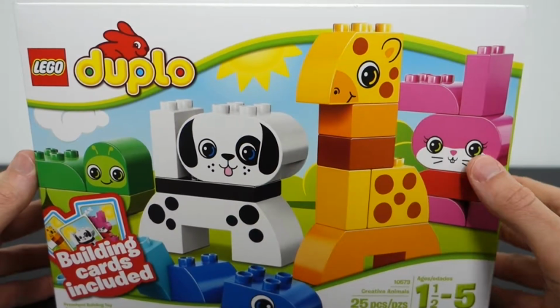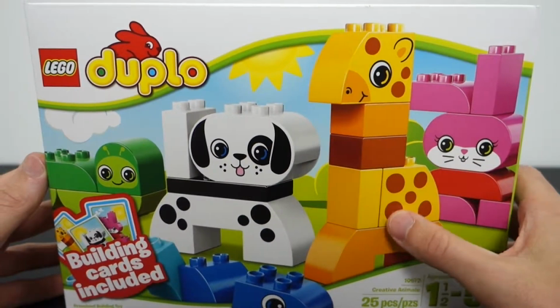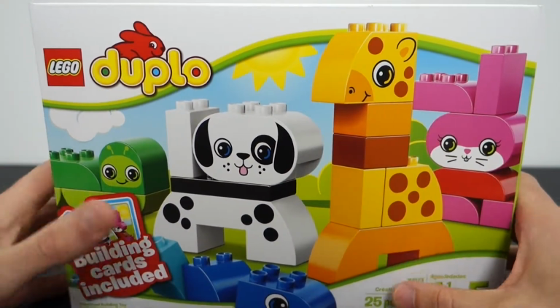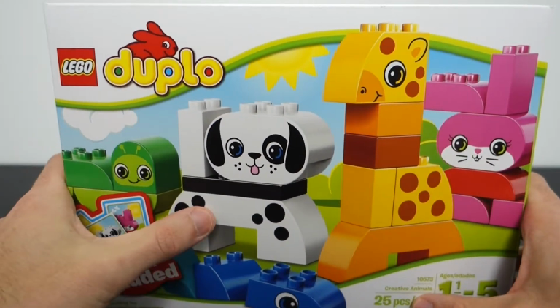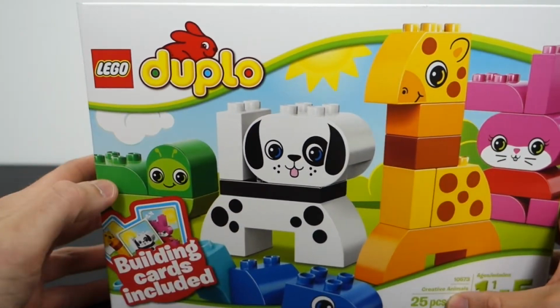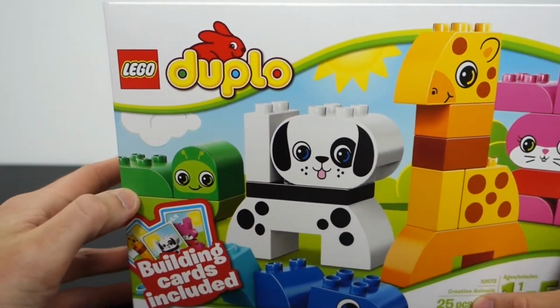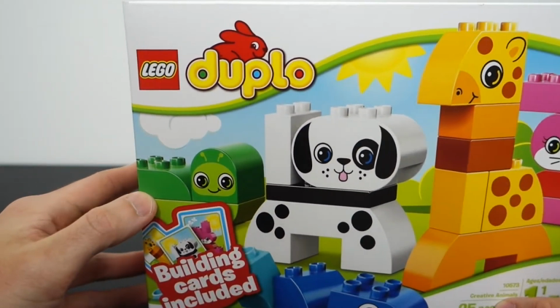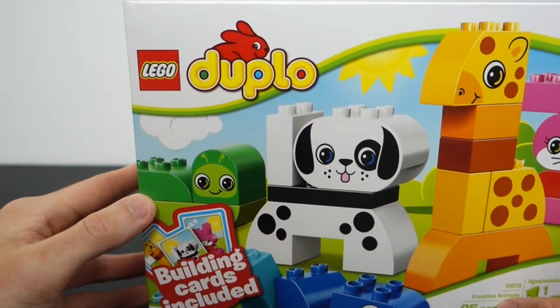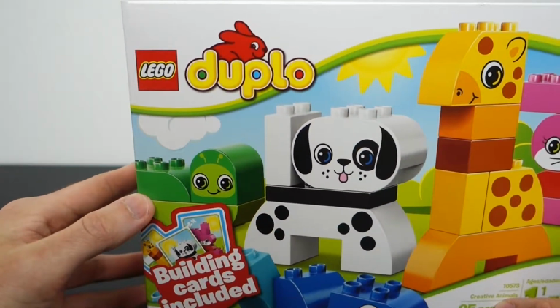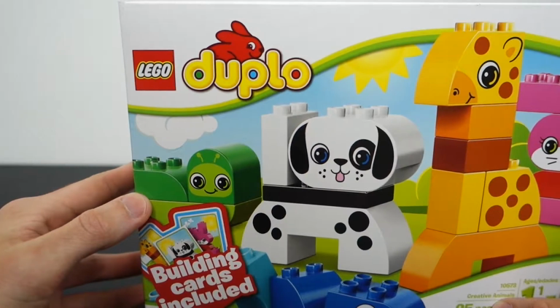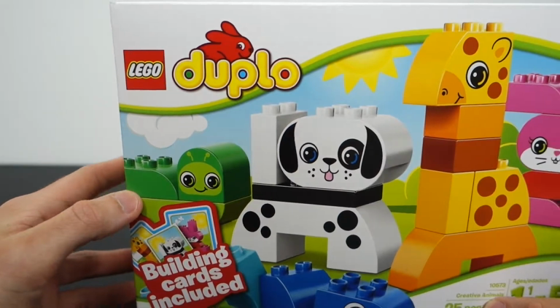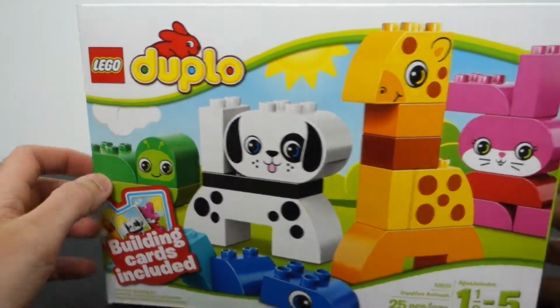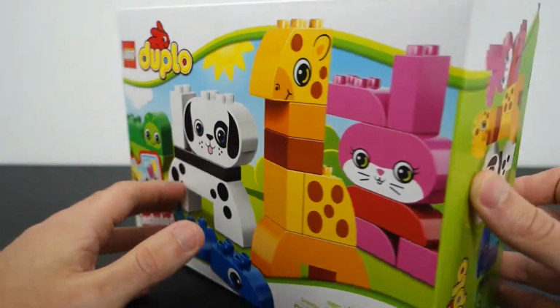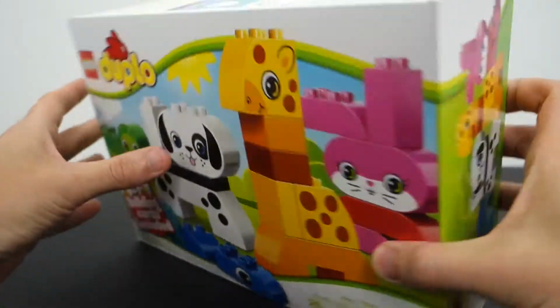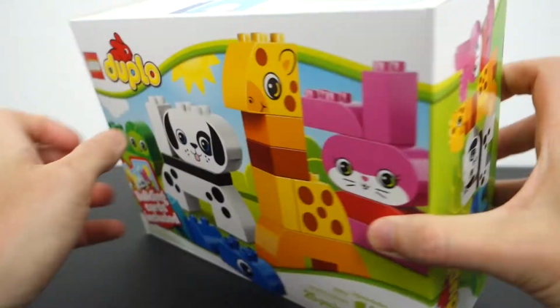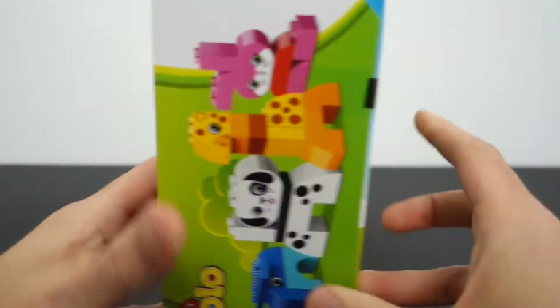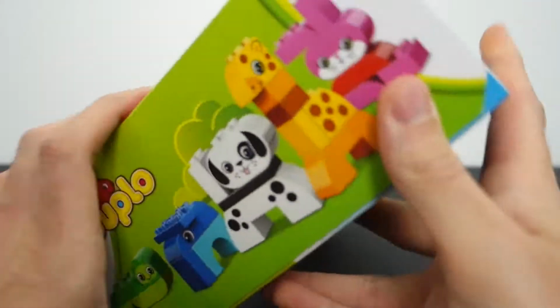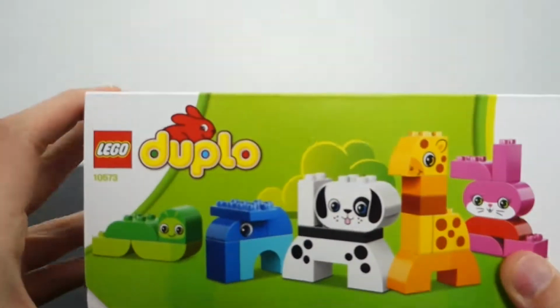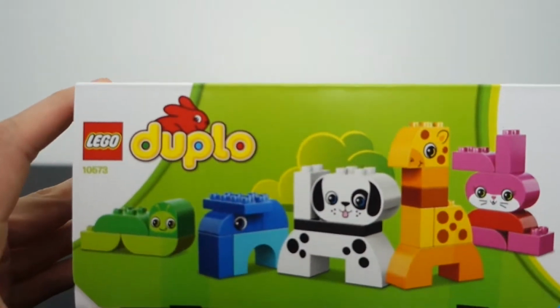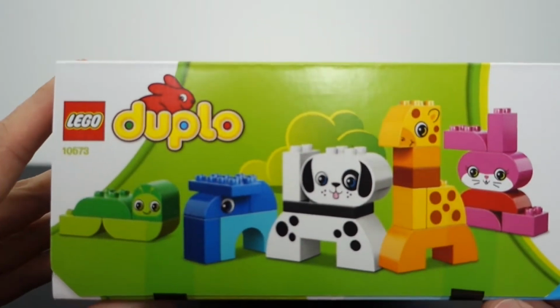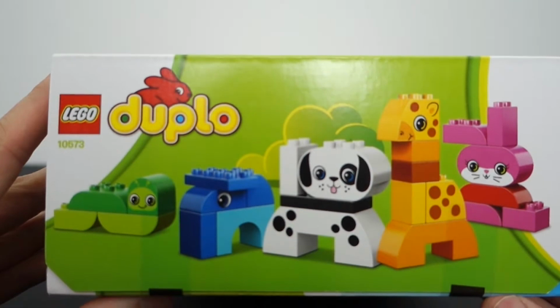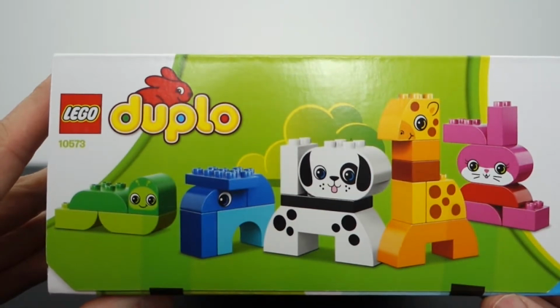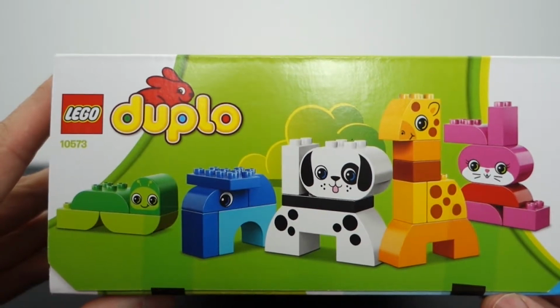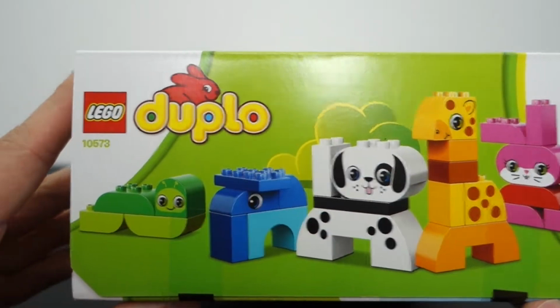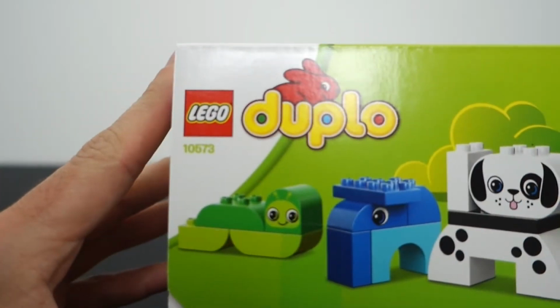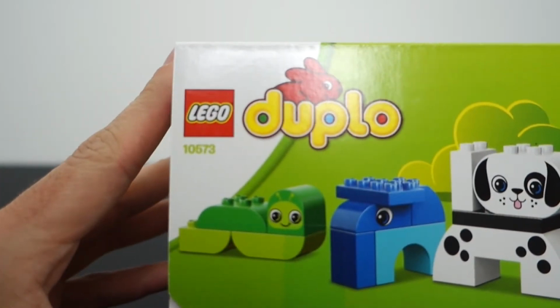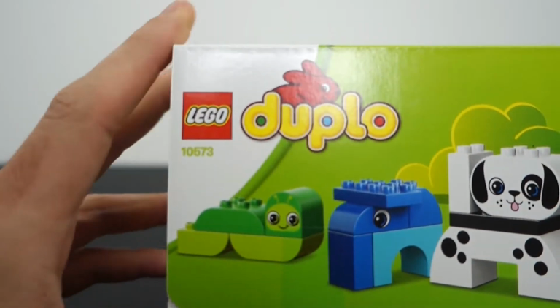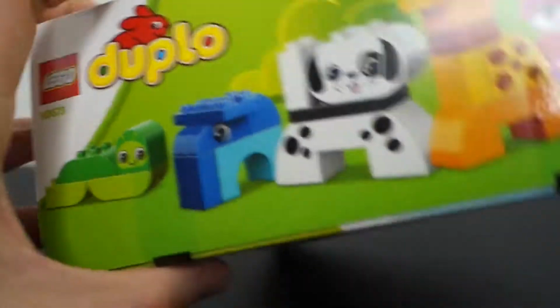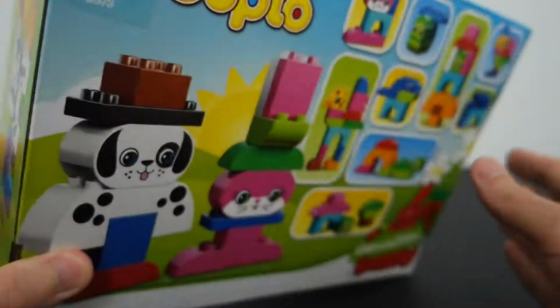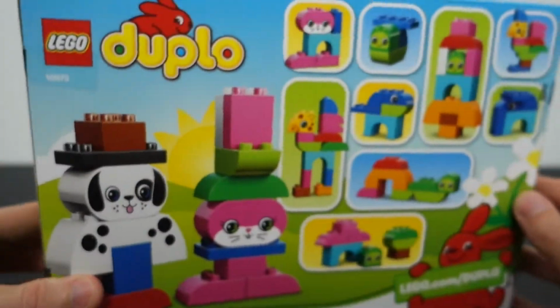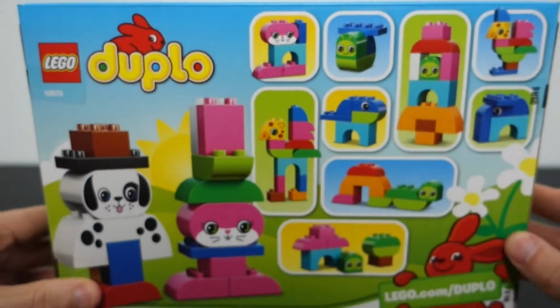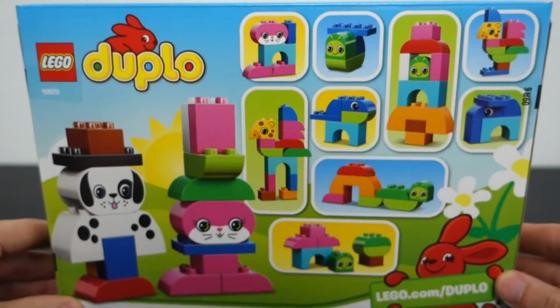You got a bunny, a giraffe, a dog, and I guess this is either a snake or who knows, but I think he's gonna have fun building it. Looking at the side, looks like you can also build an elephant. Is that like an inchworm maybe? Let's just say it's a snake — sounds more ferocious.